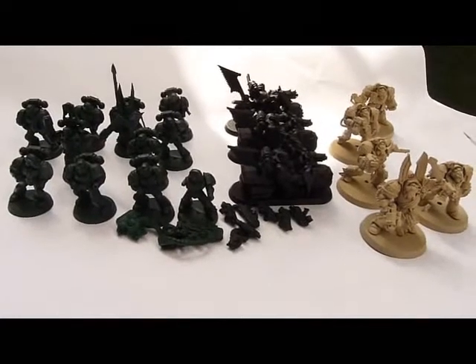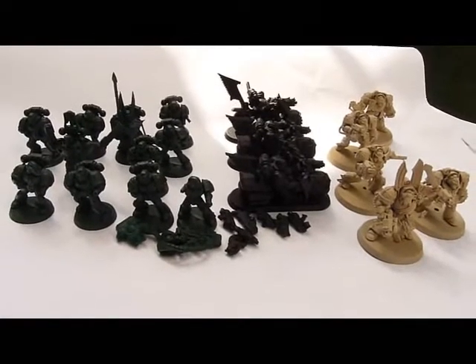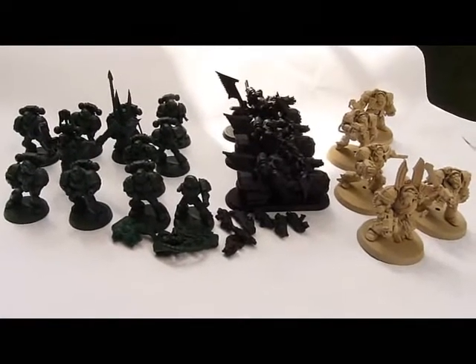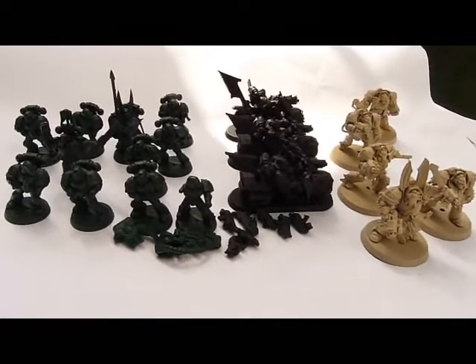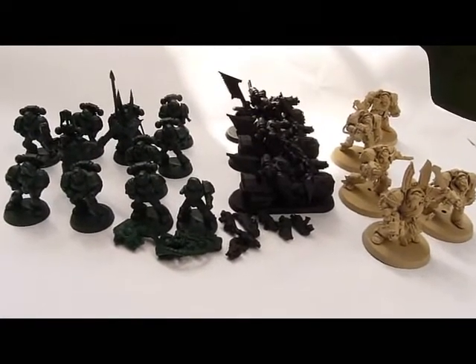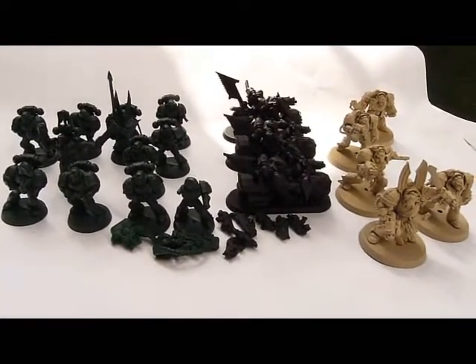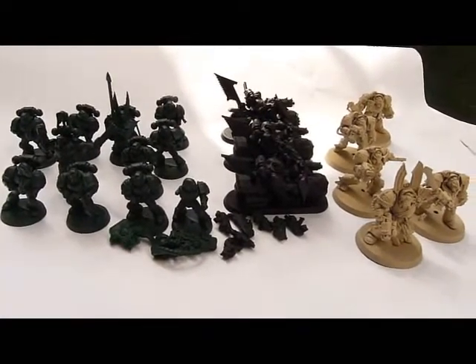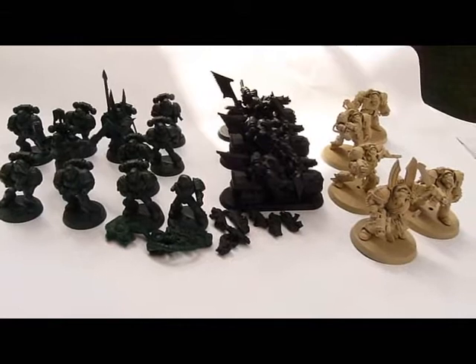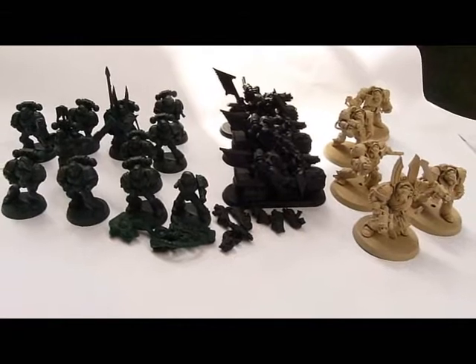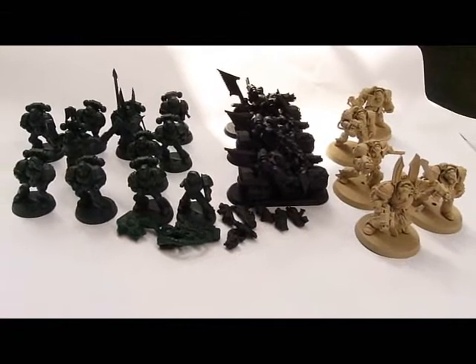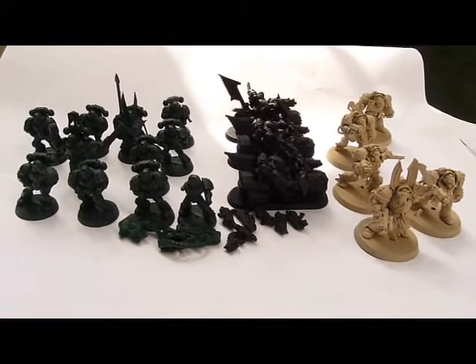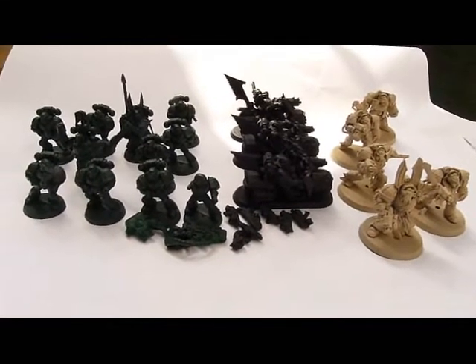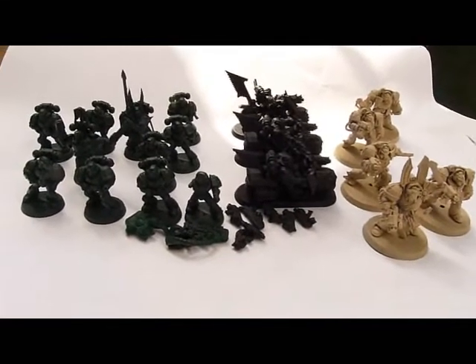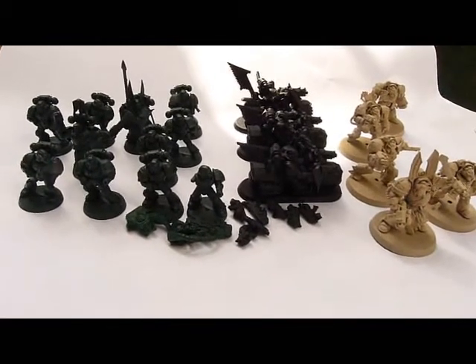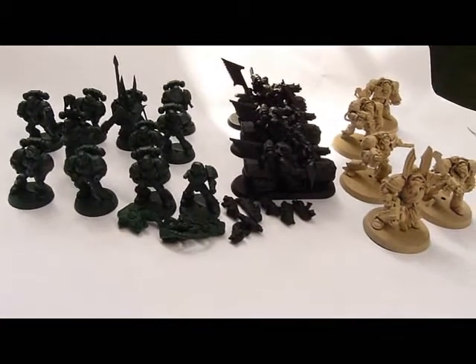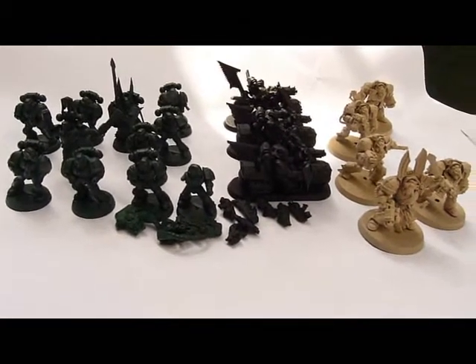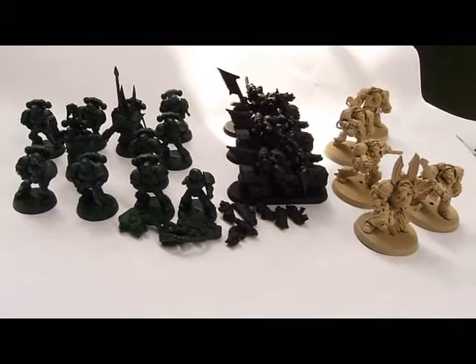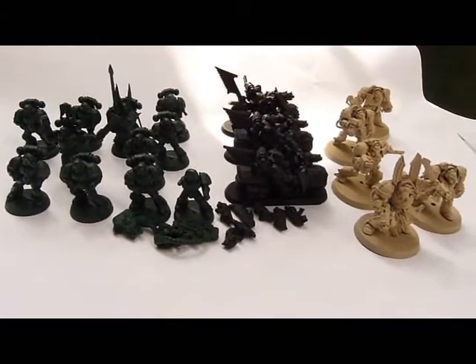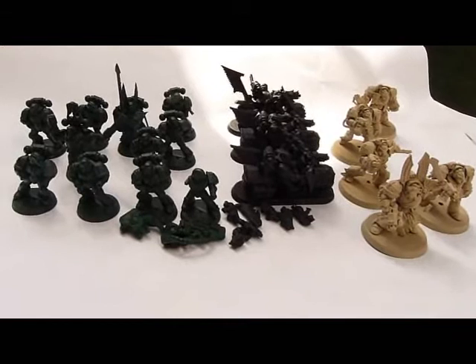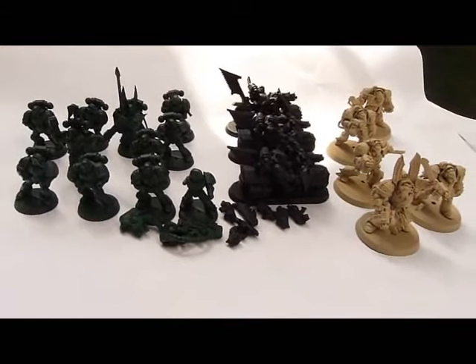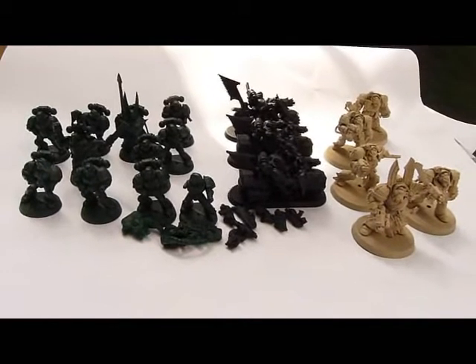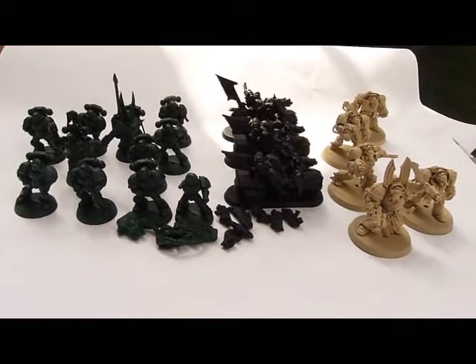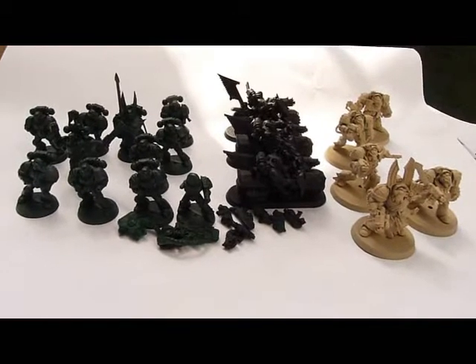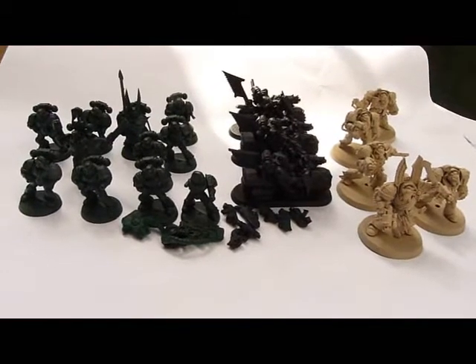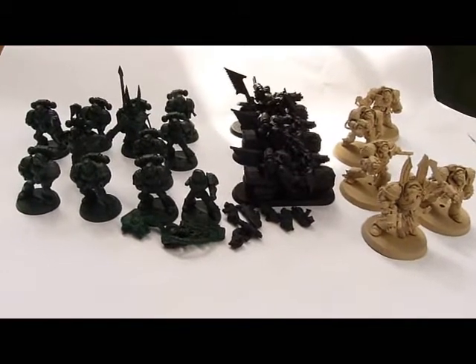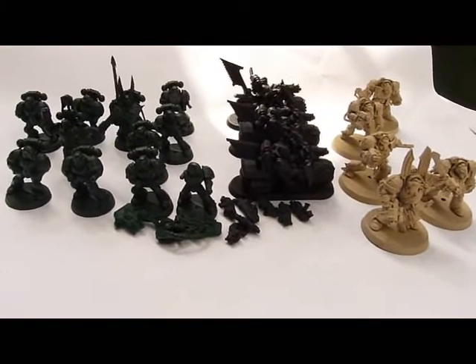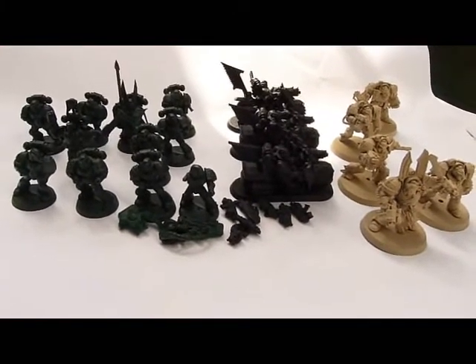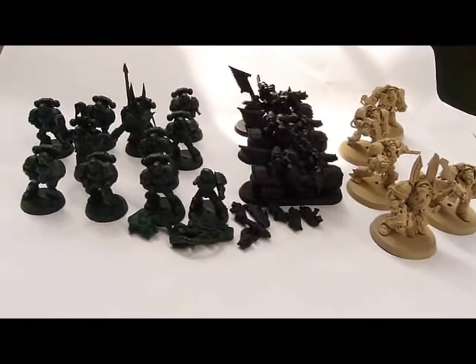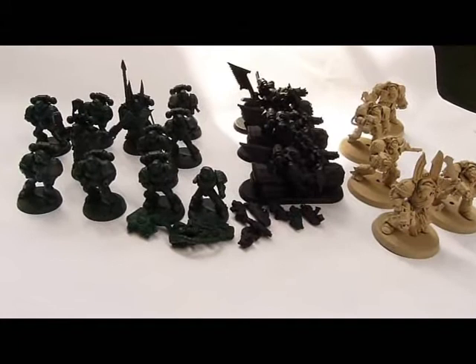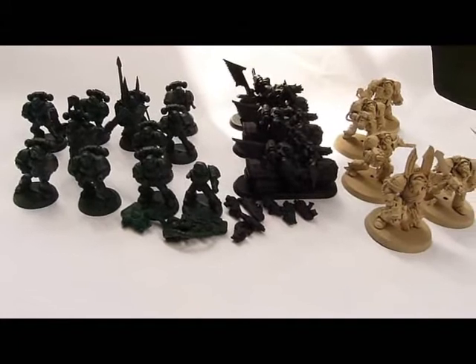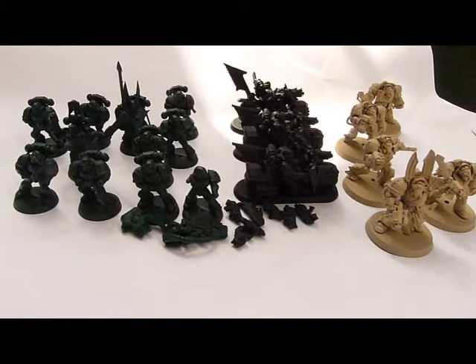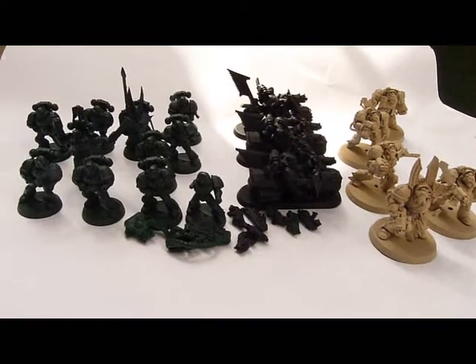Hi, Aceface here. As I said in one of my earlier videos, this is how I recommend that you start off with your Dark Angel Dark Vengeance box set miniatures.